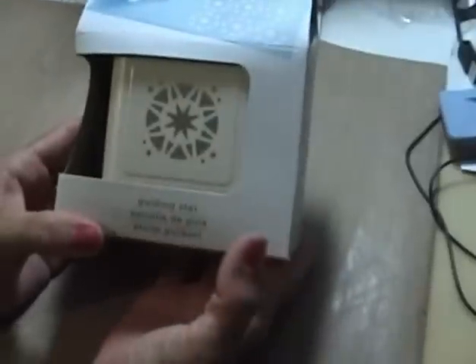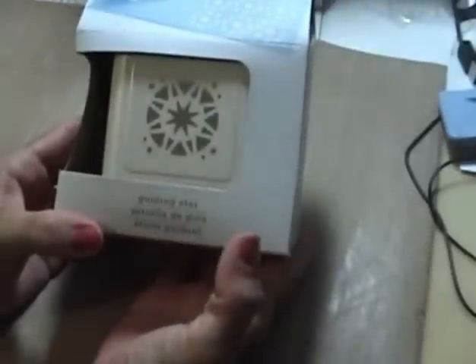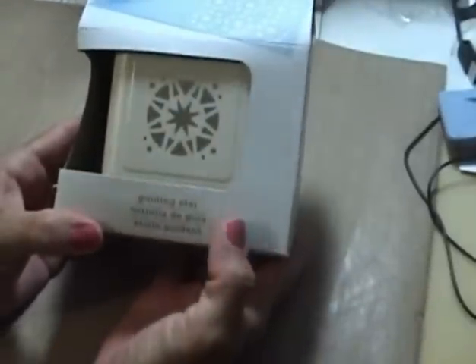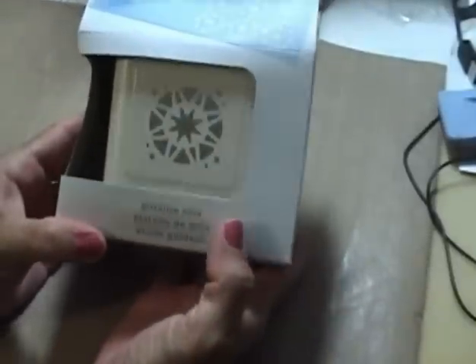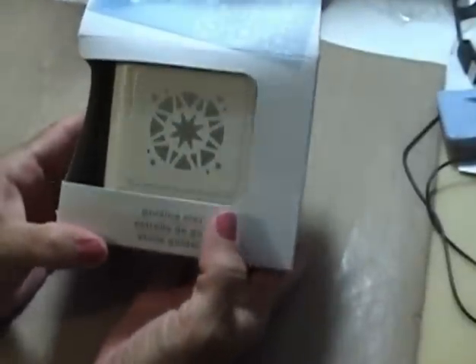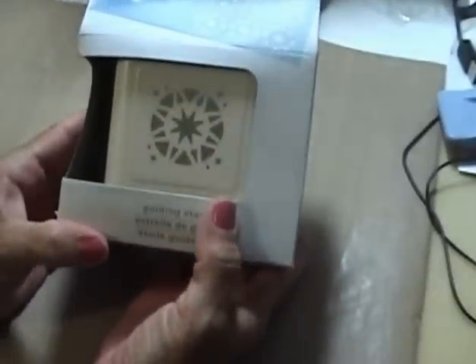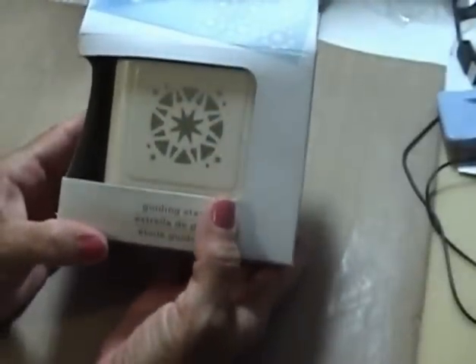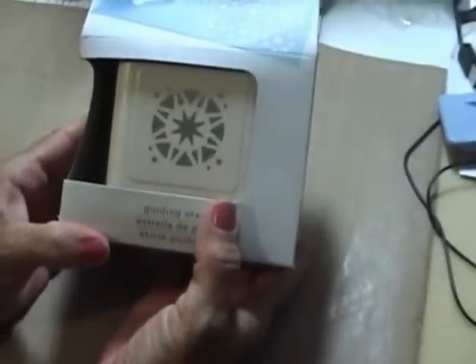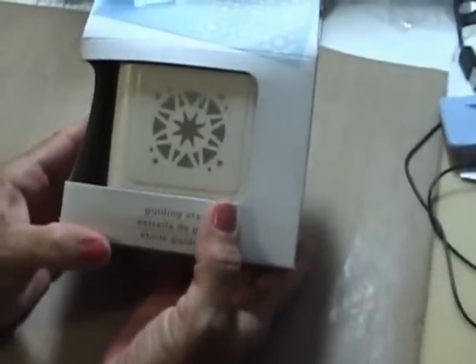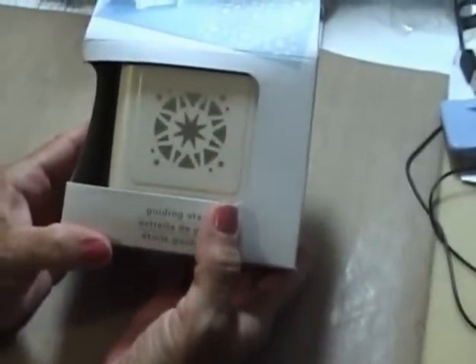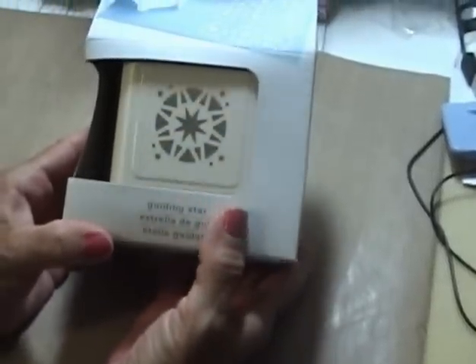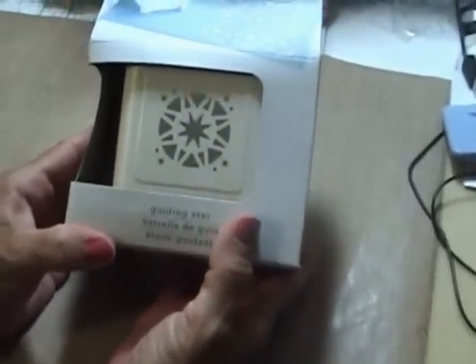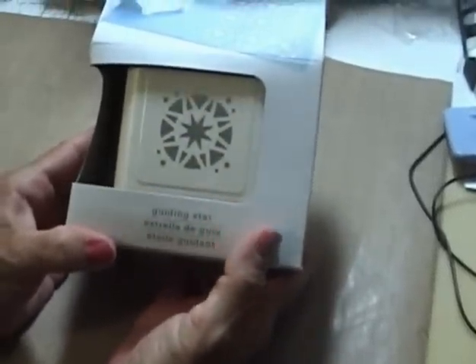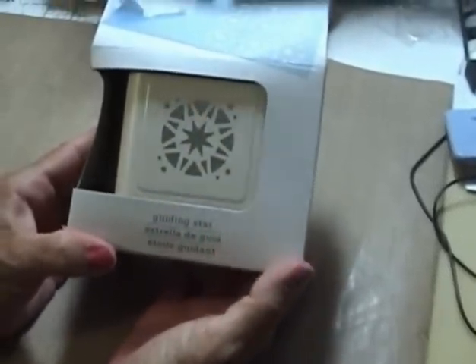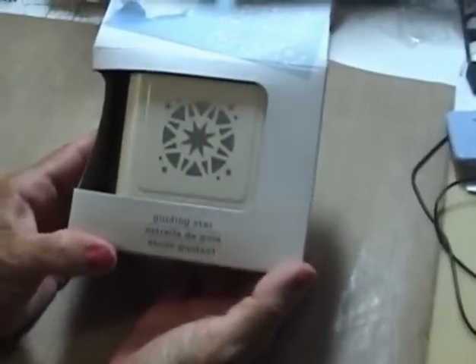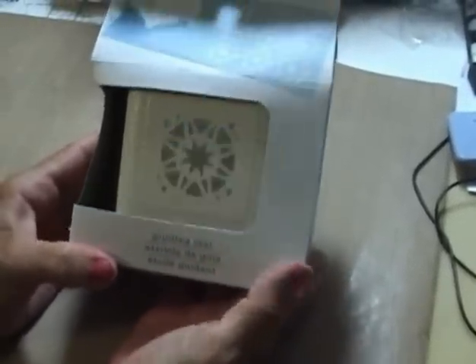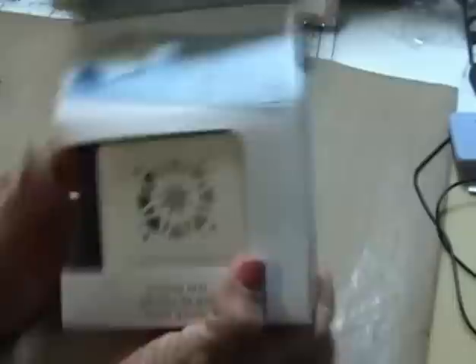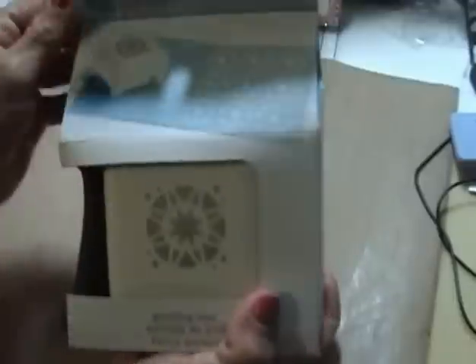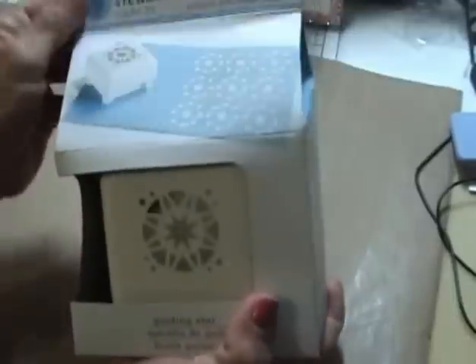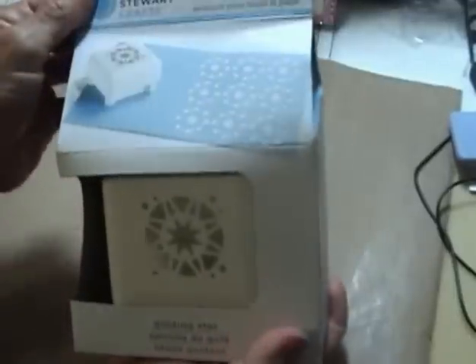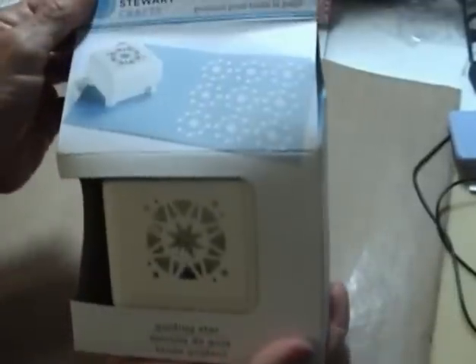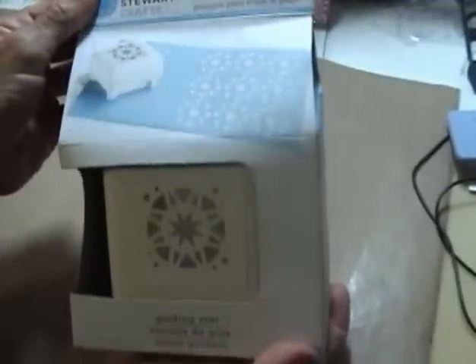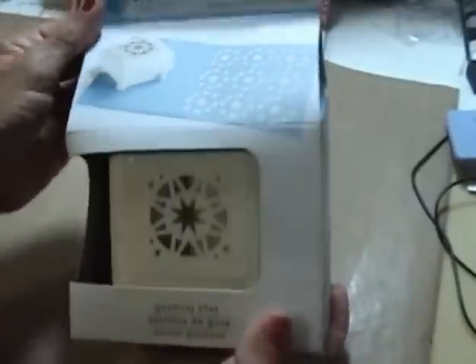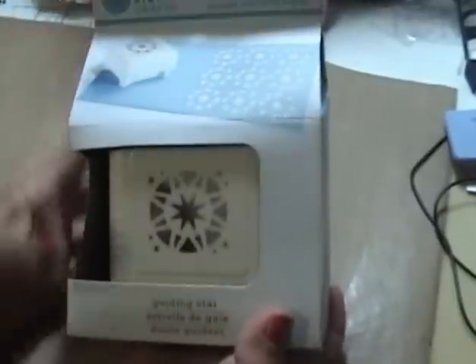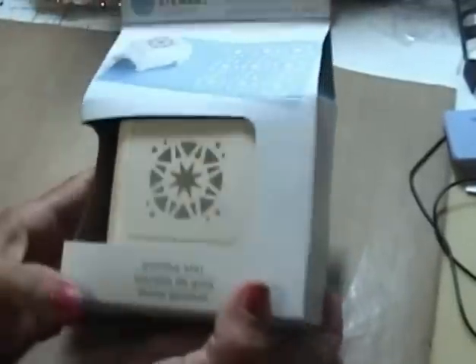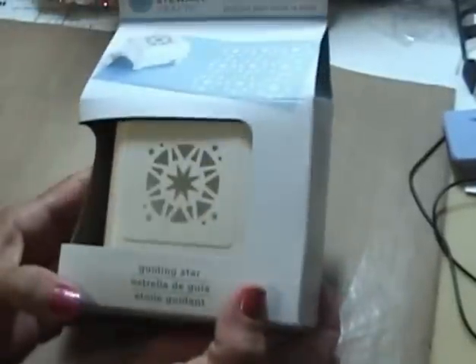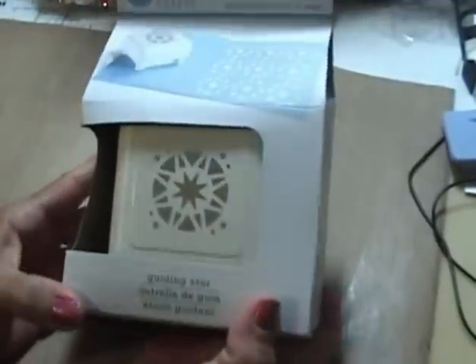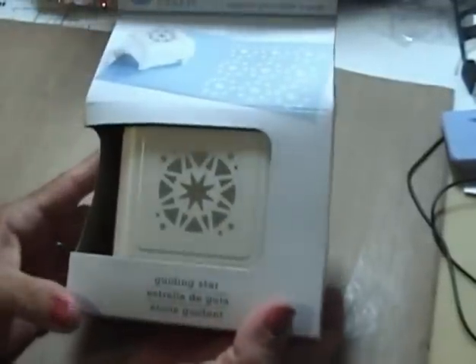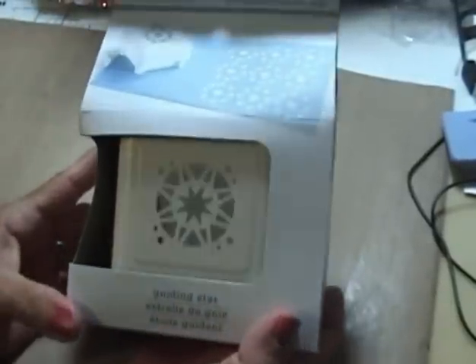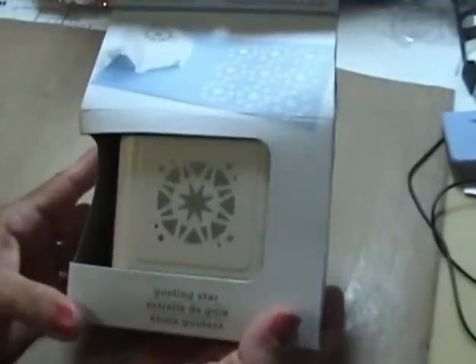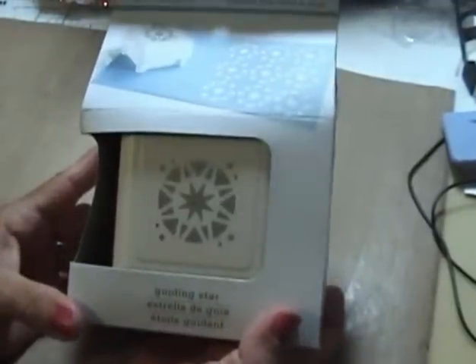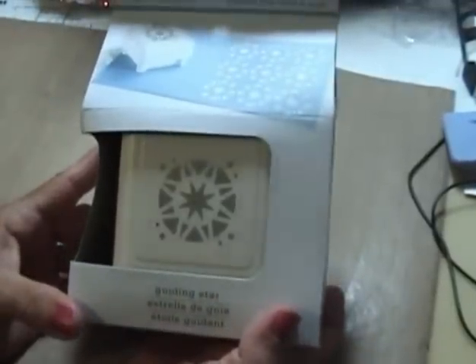I never used any of these. Here are punches — this is one of the Martha Stewart ones, it's the Guiding Star.